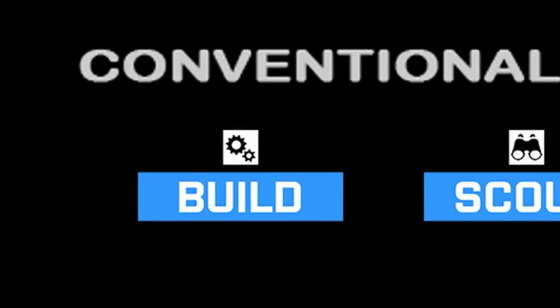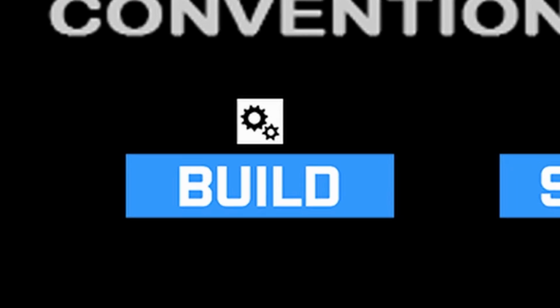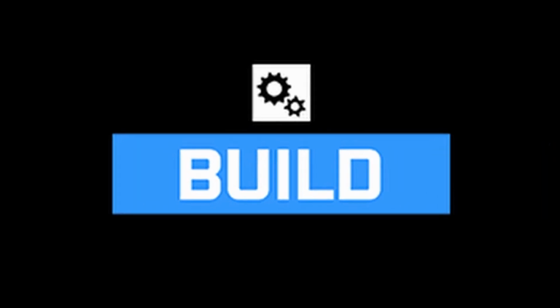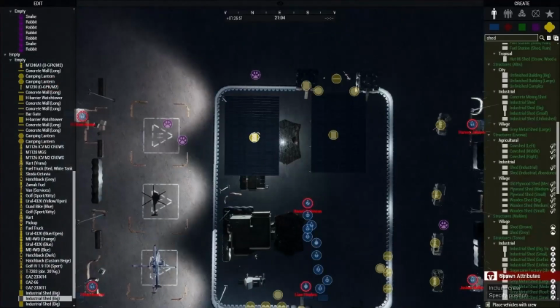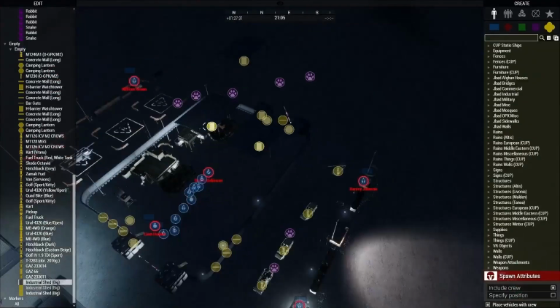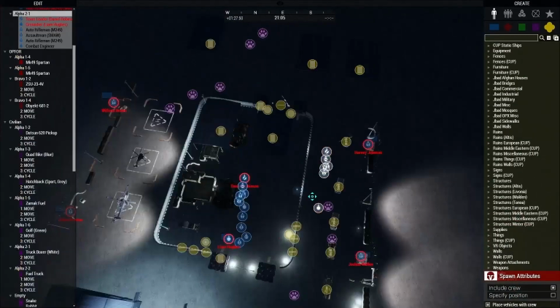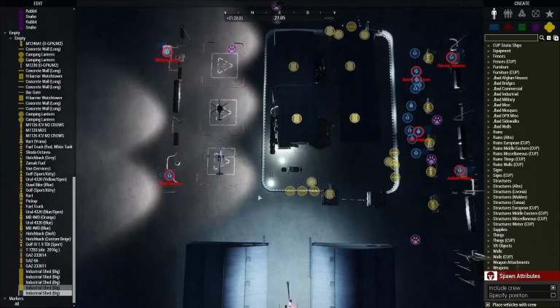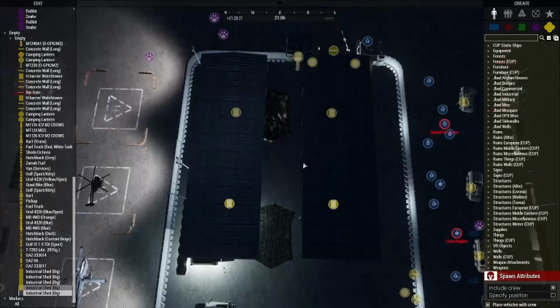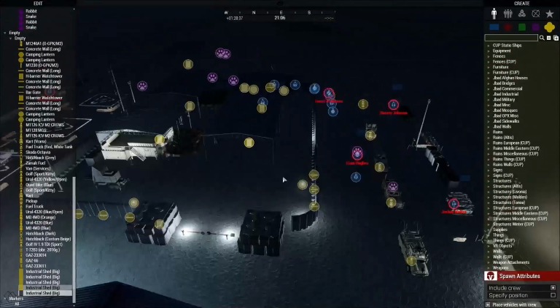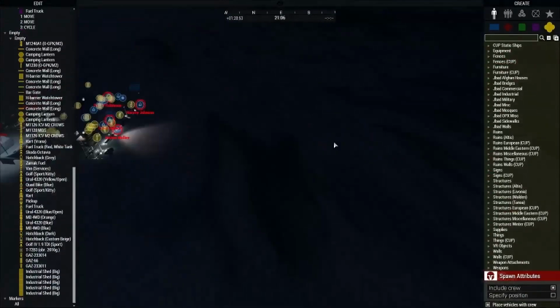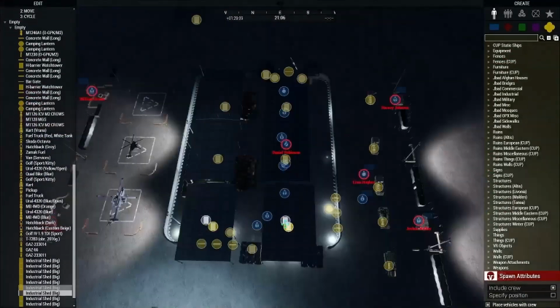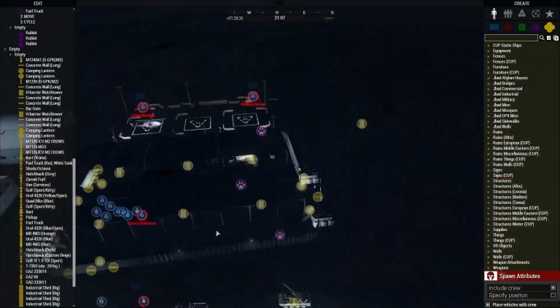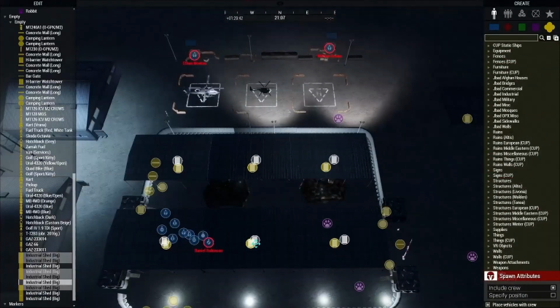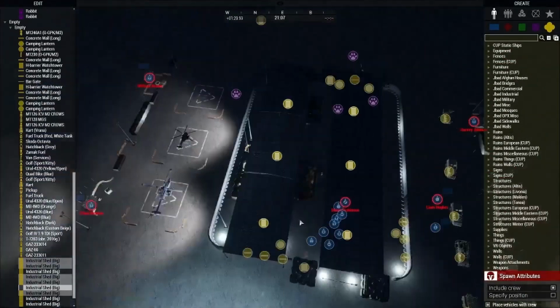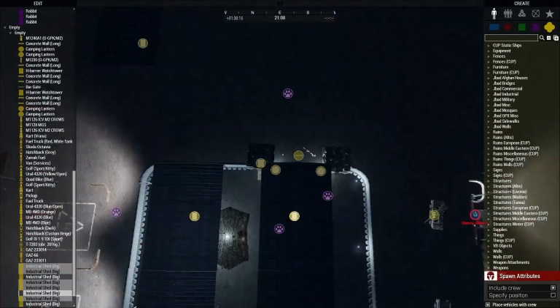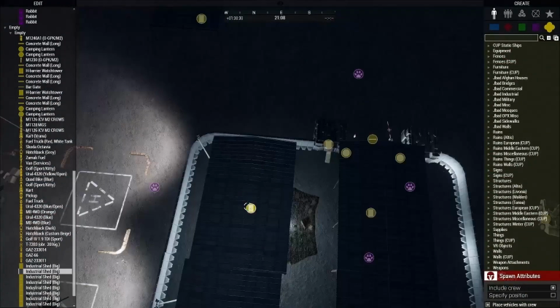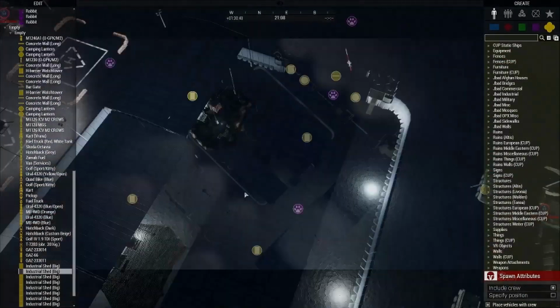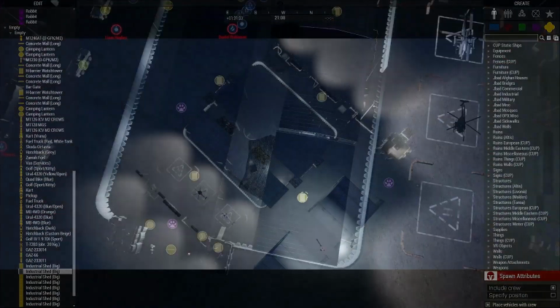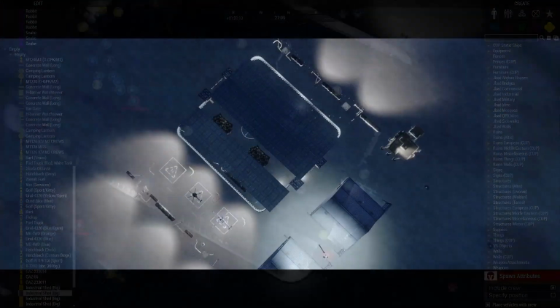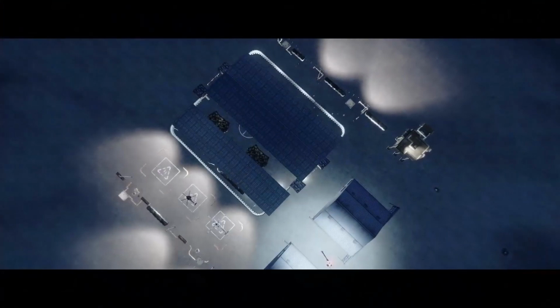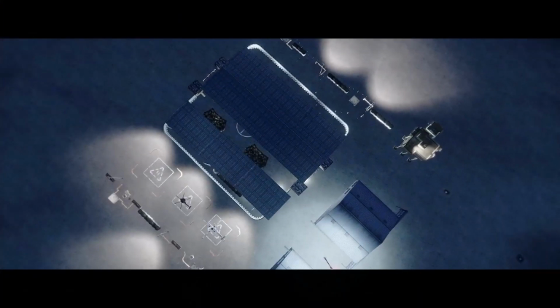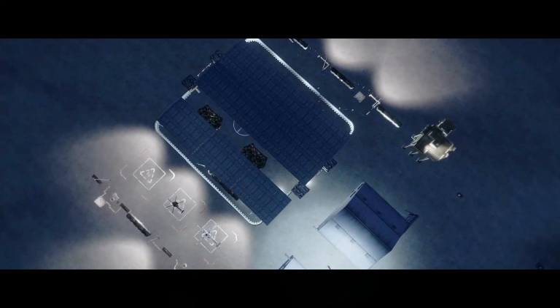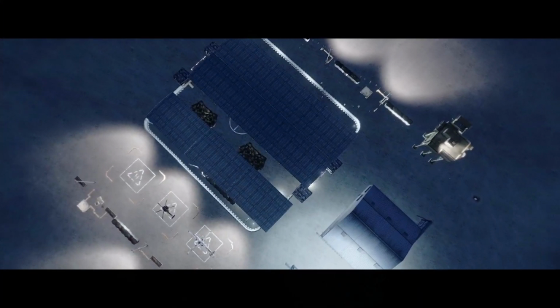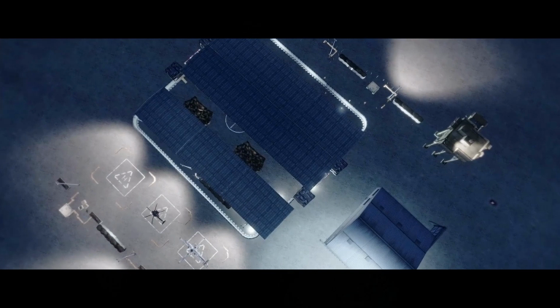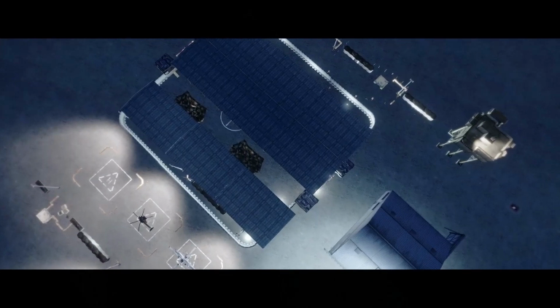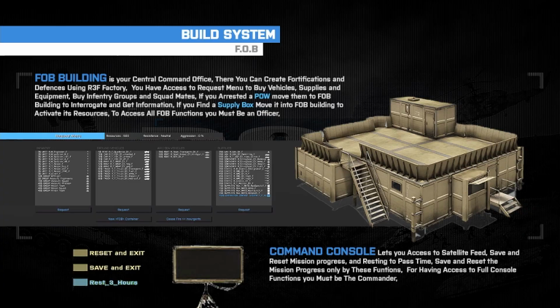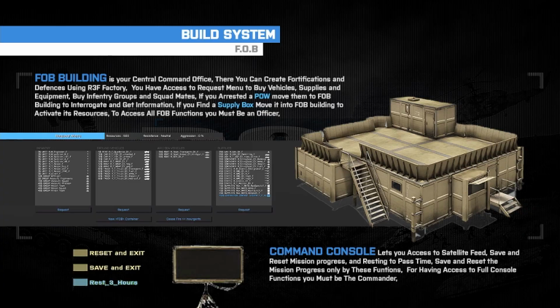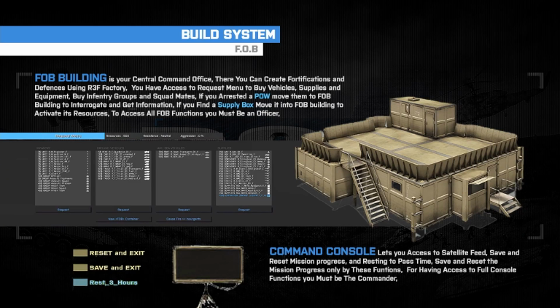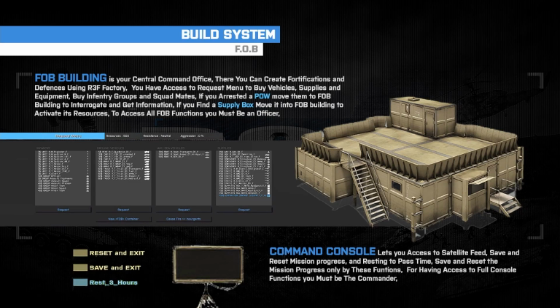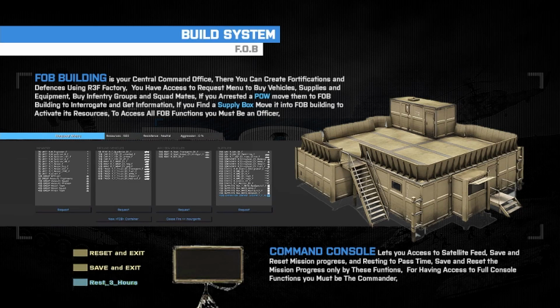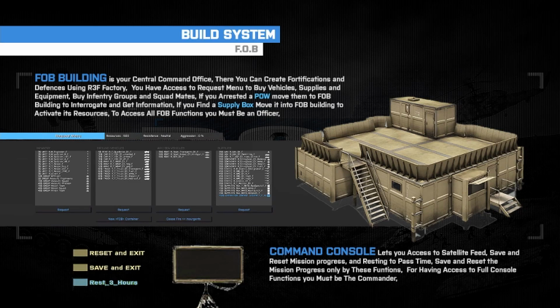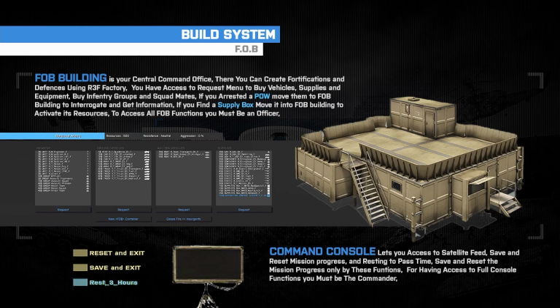The Build System contains a full persistent money system, base building and fortifications, and buying vehicles, infantry groups, and supplies. The FOB building is your access to build options.